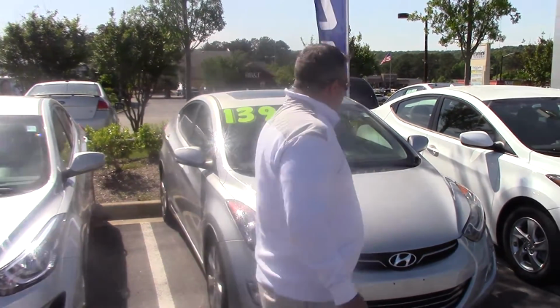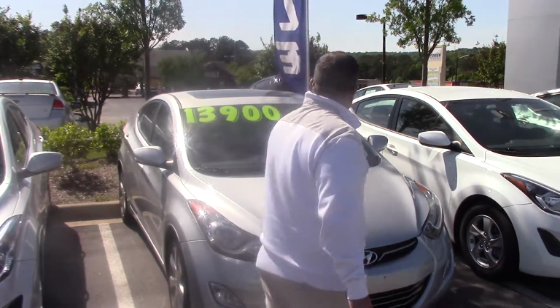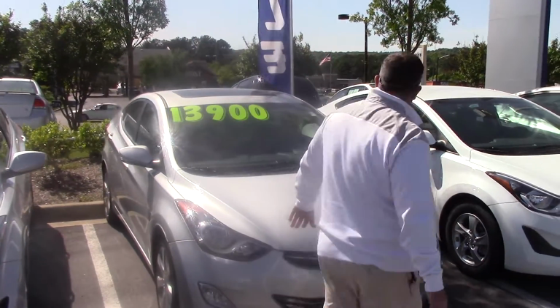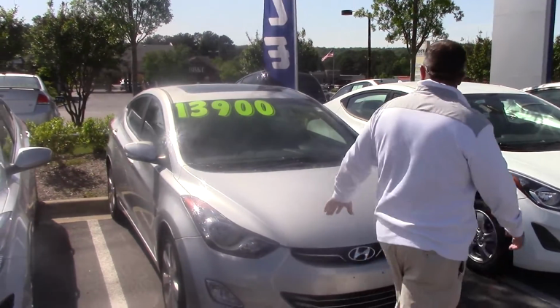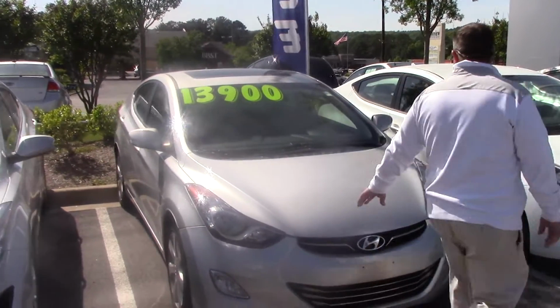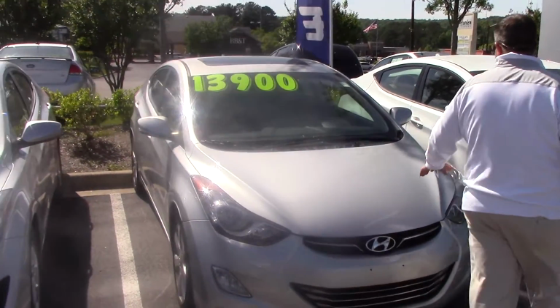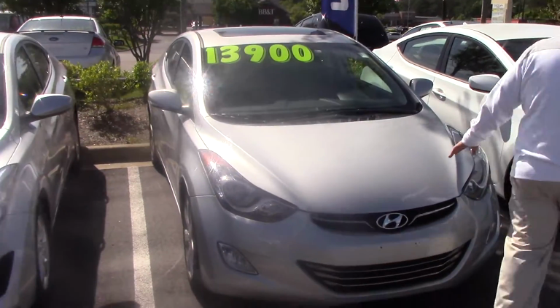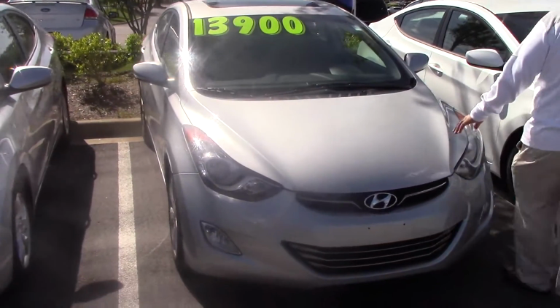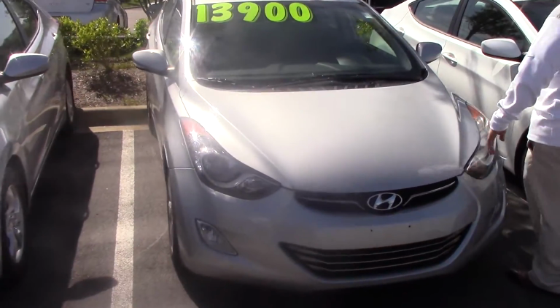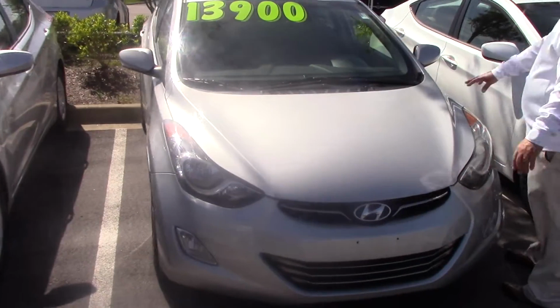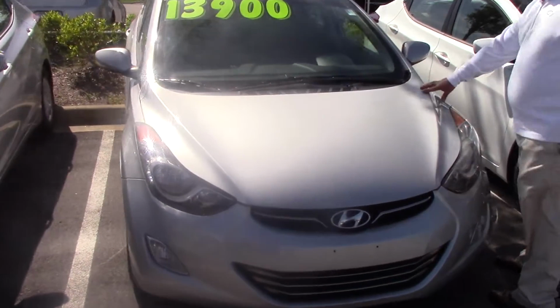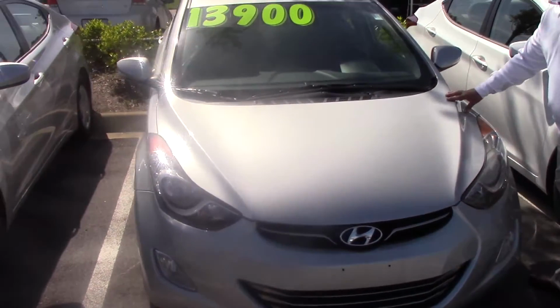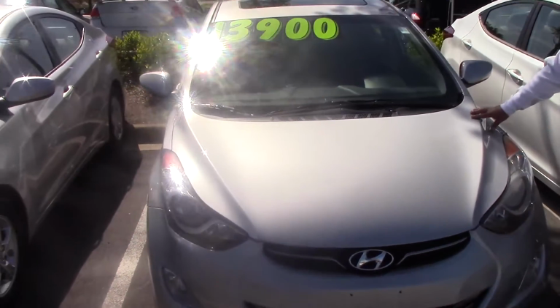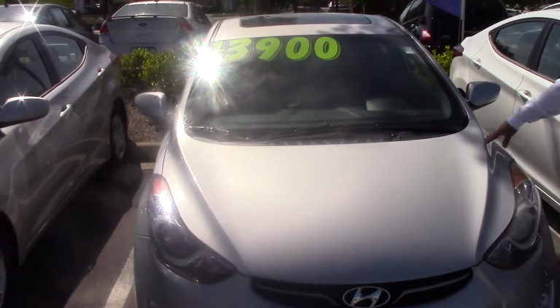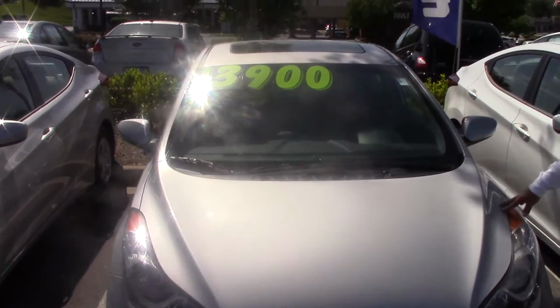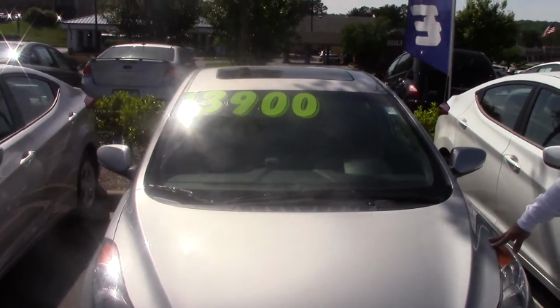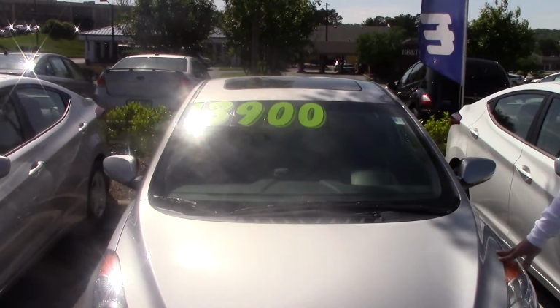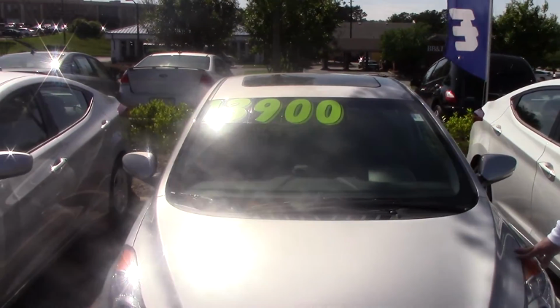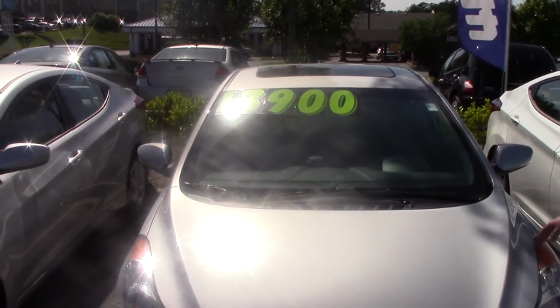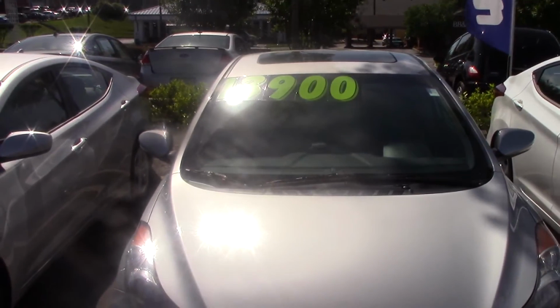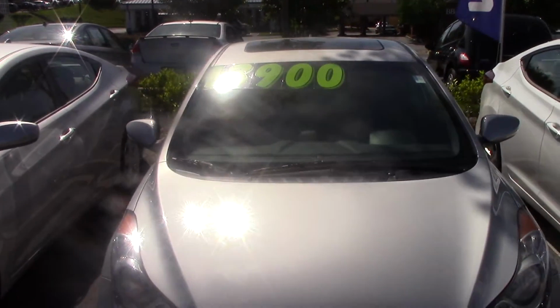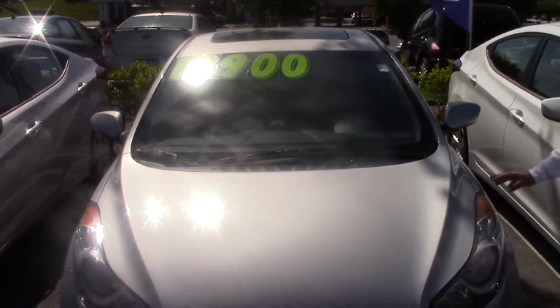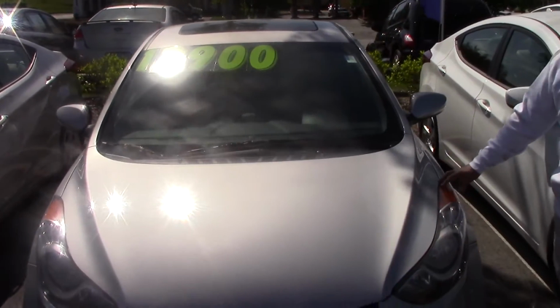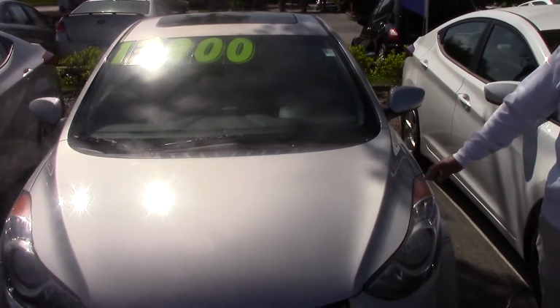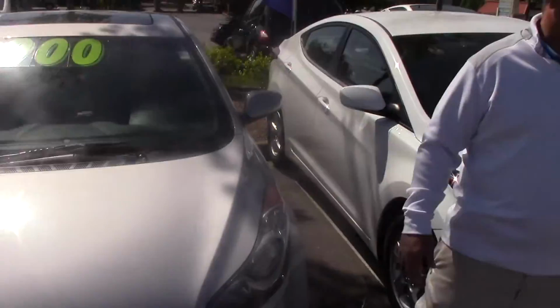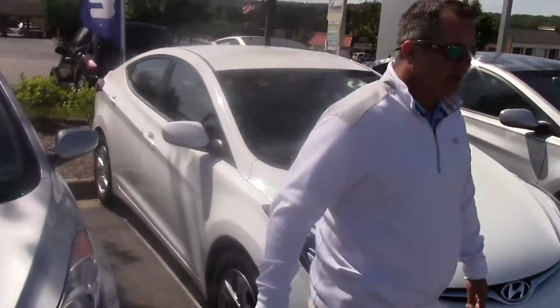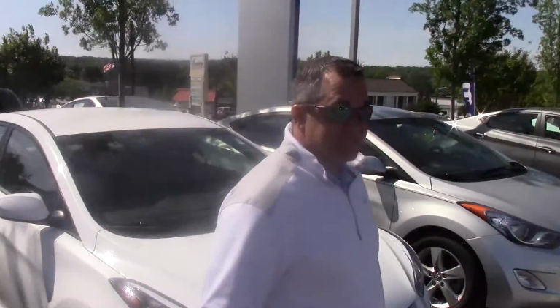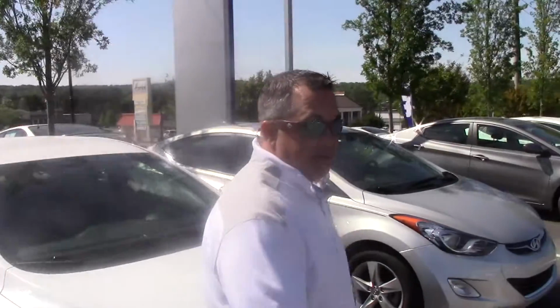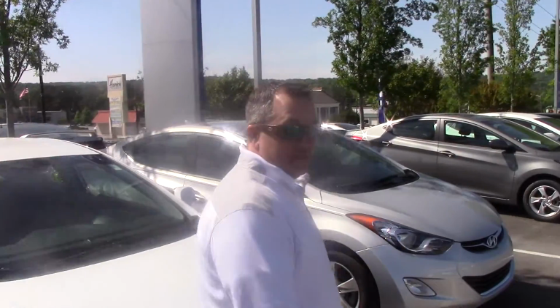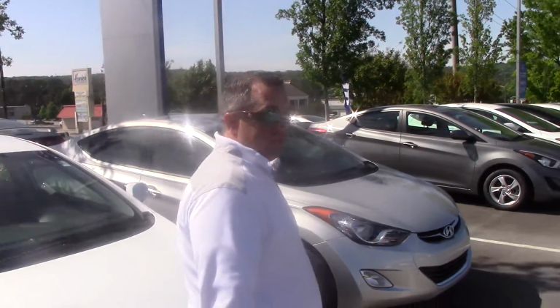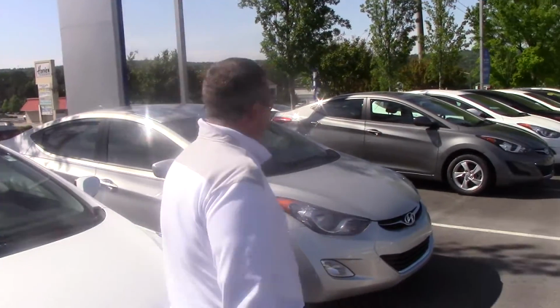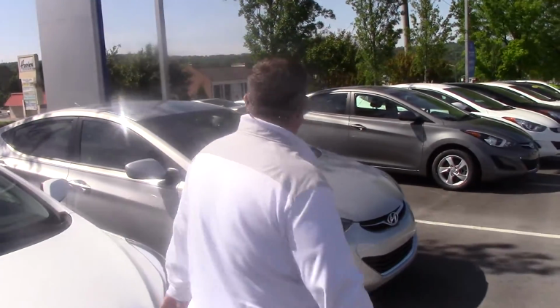This is the gray one that we had talked about for the high miles. We were at 69,000 miles. This is the 2011 — it is the Limited with leather and sunroof.